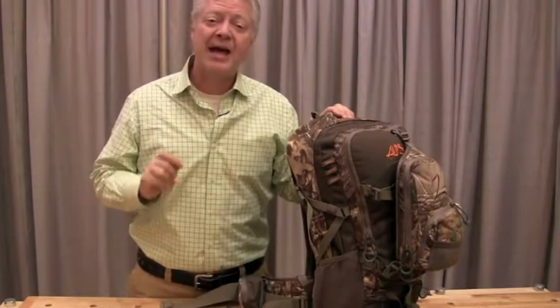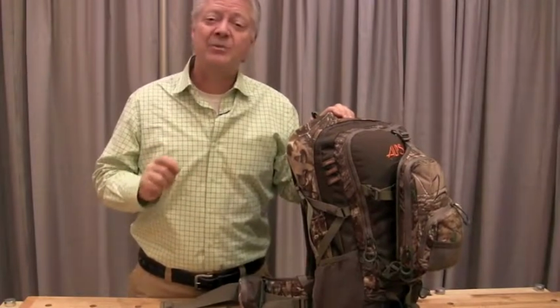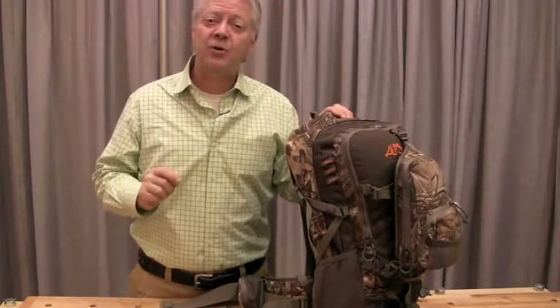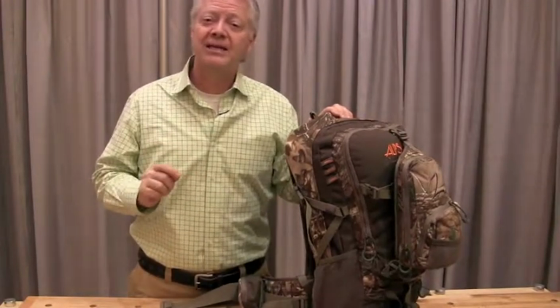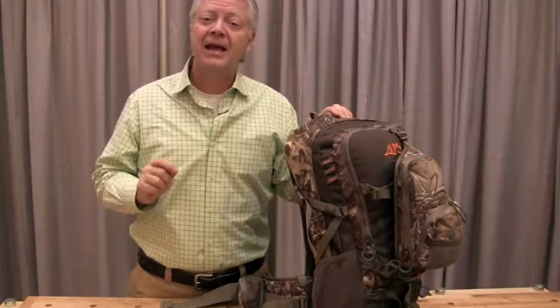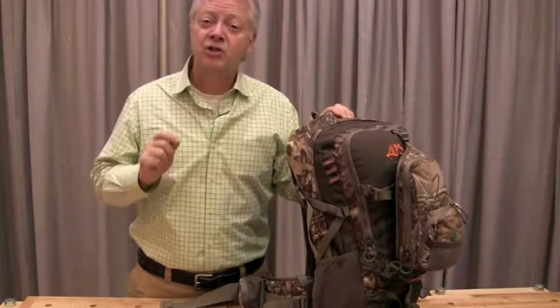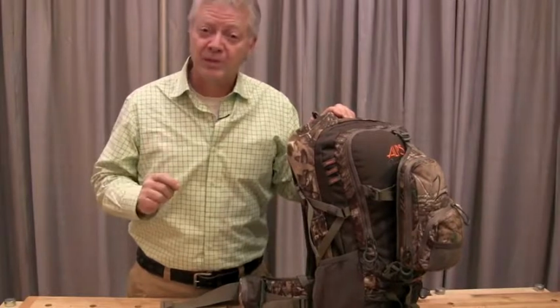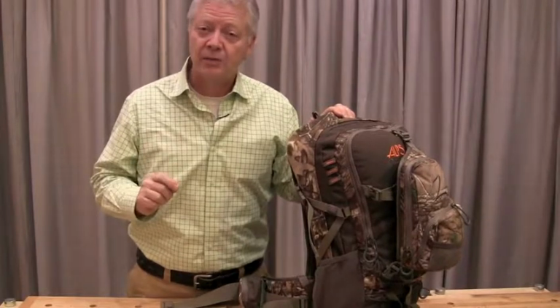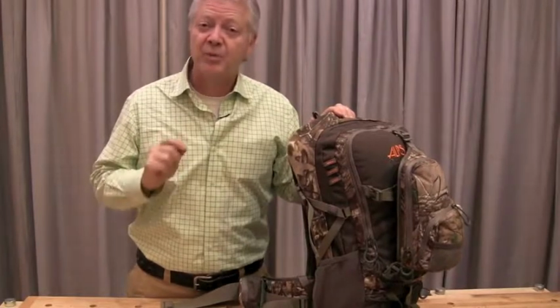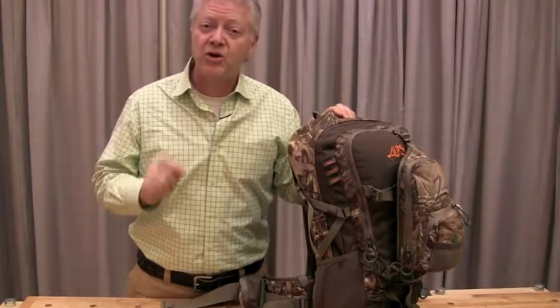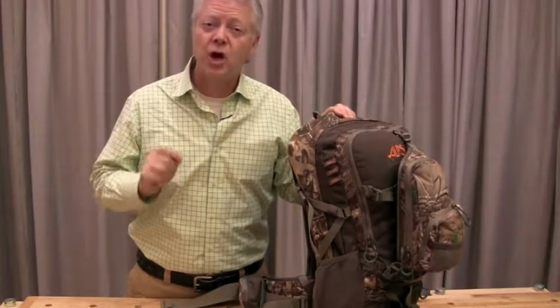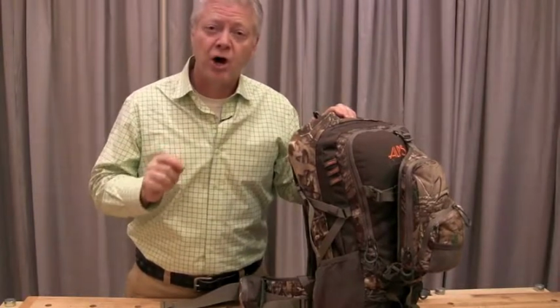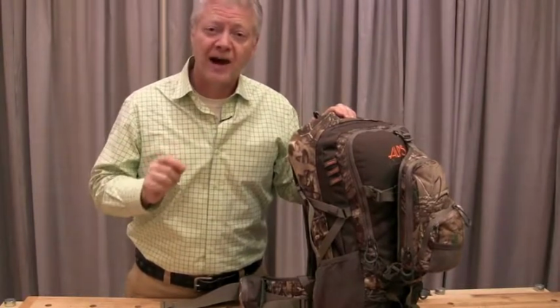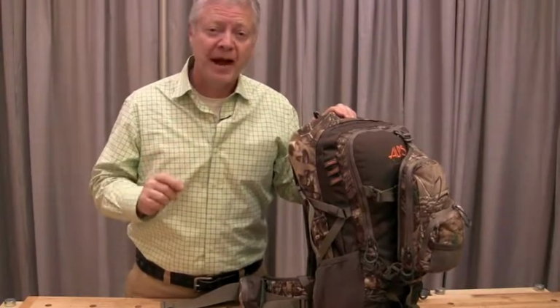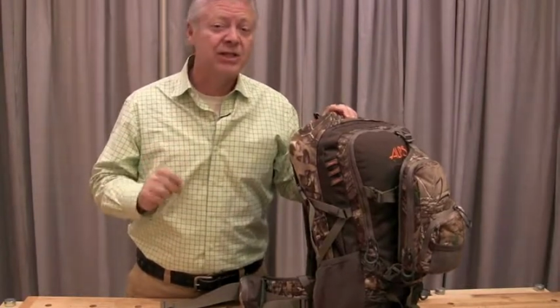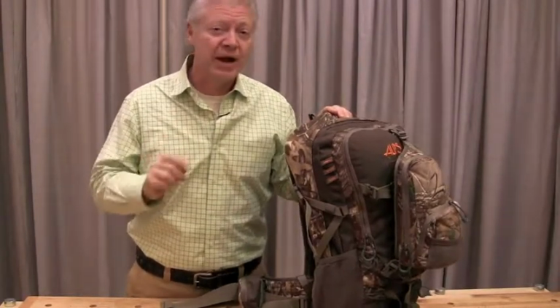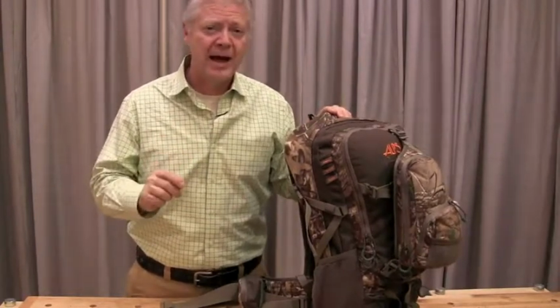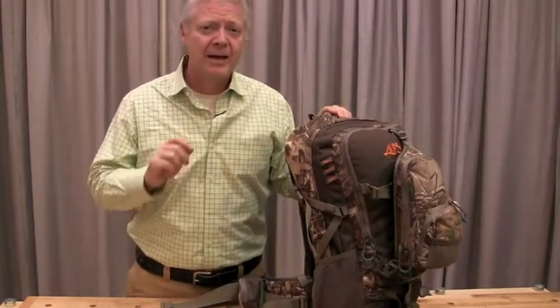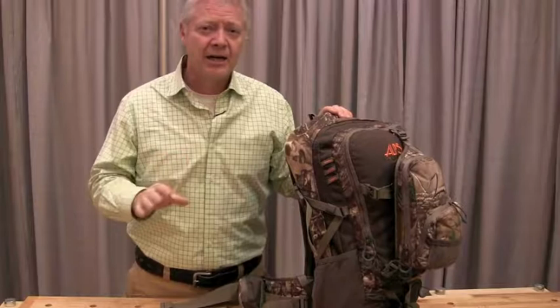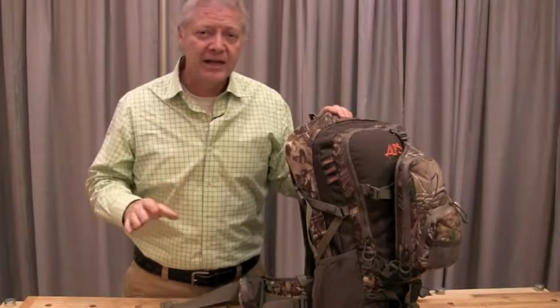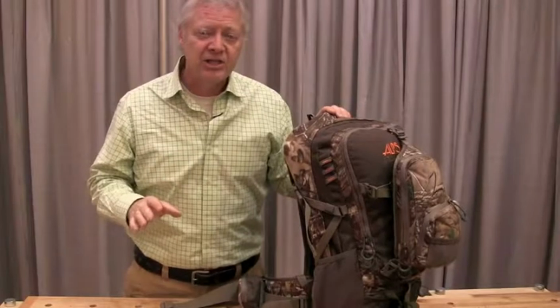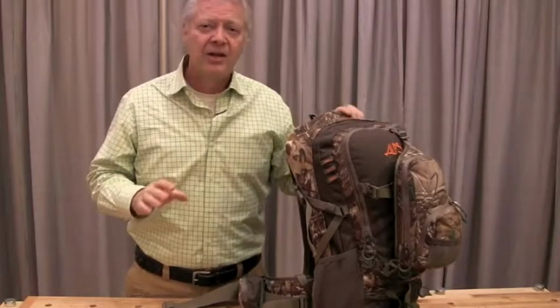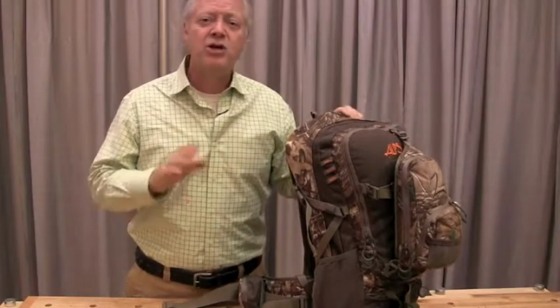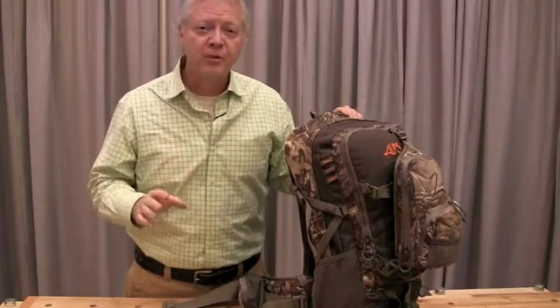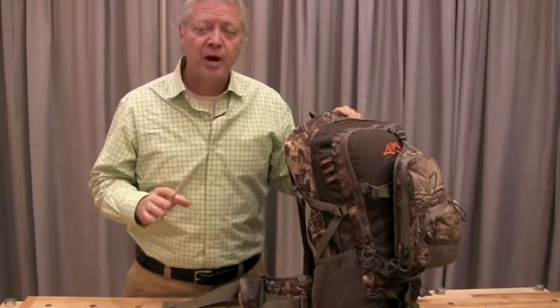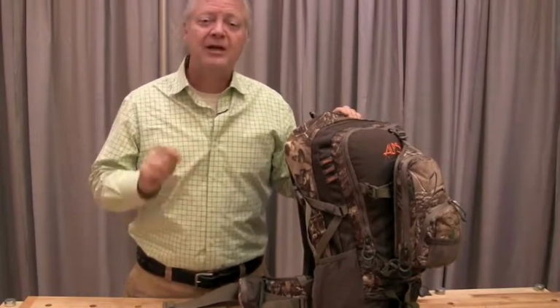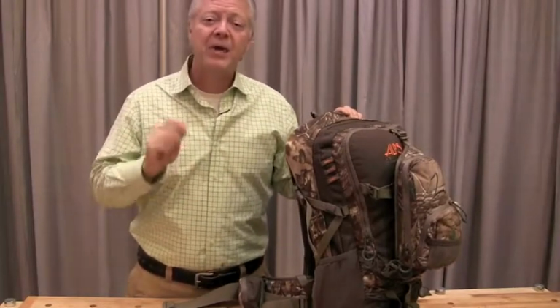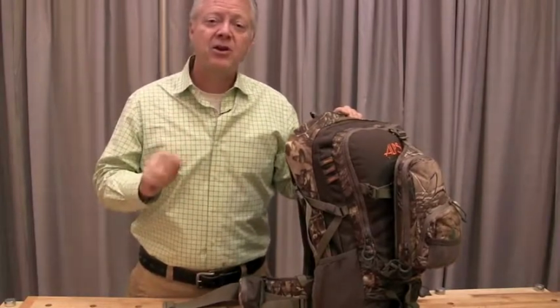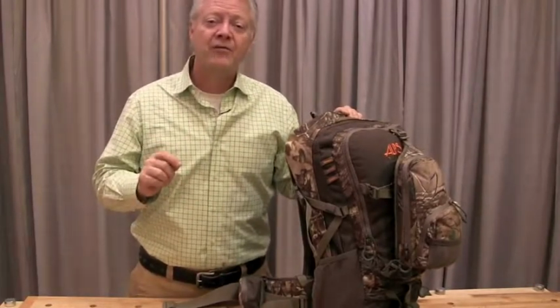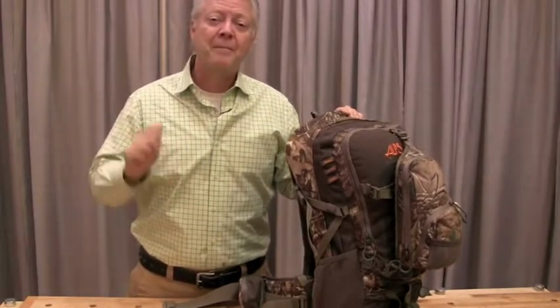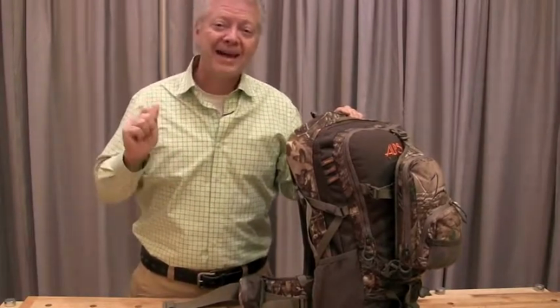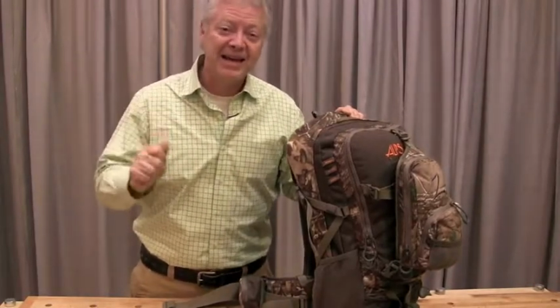I think Alps Outdoors has hit the sweet spot with its brand new Crossfire Pack. This is a brand new pack, not a line extension, not a new and improved product — brand new from the back end.